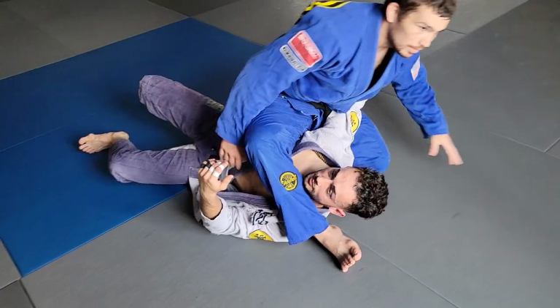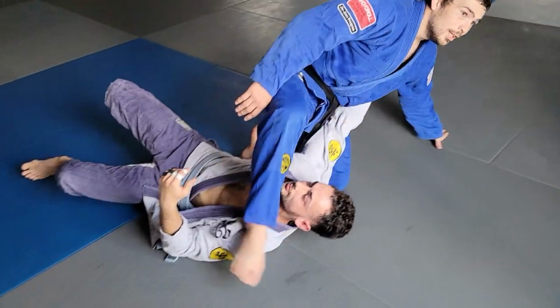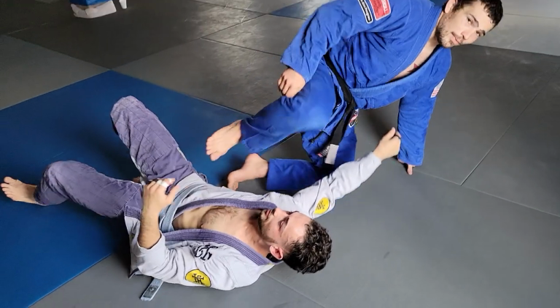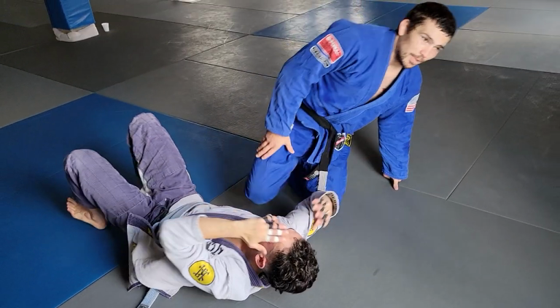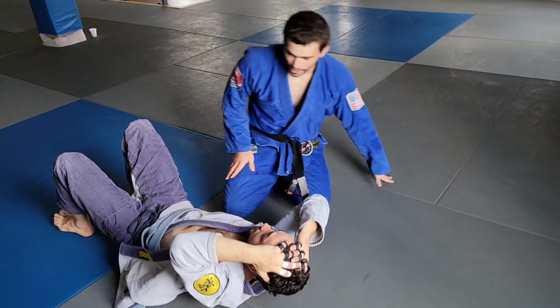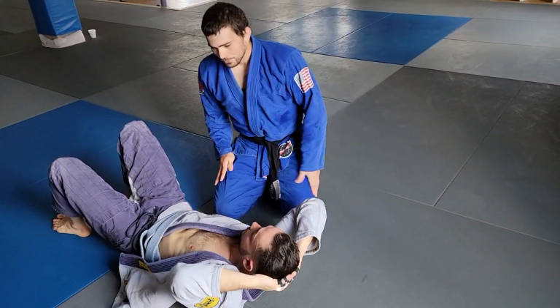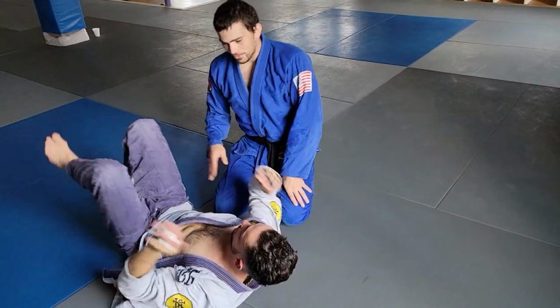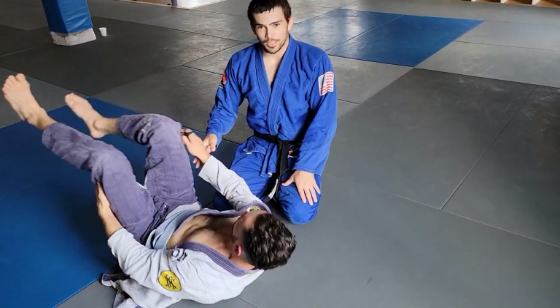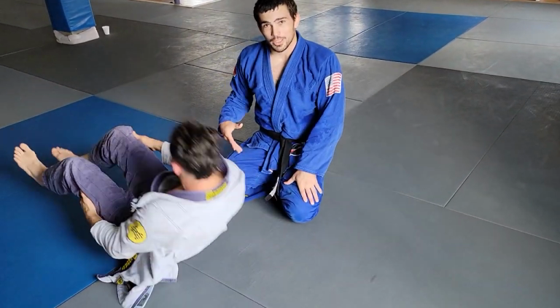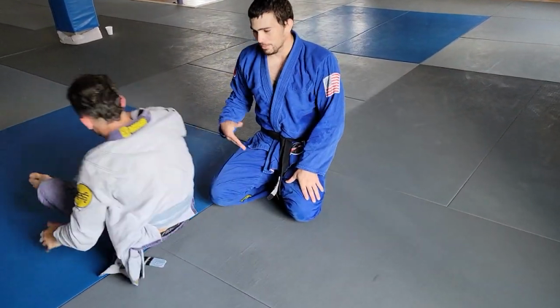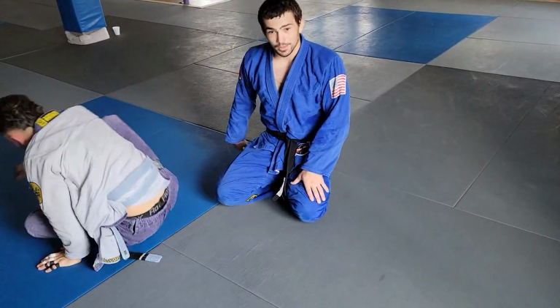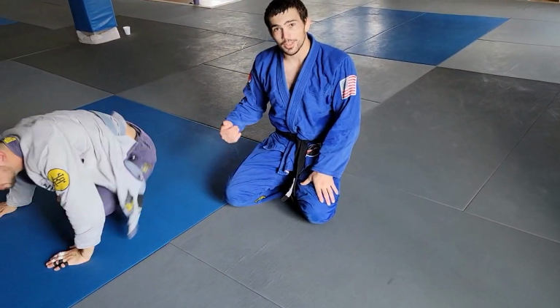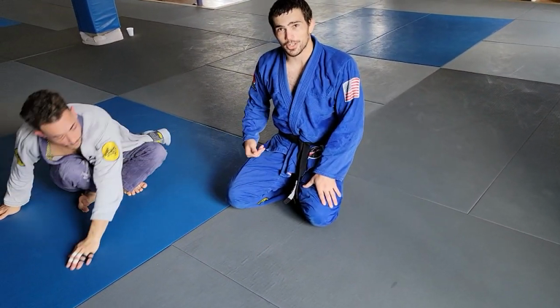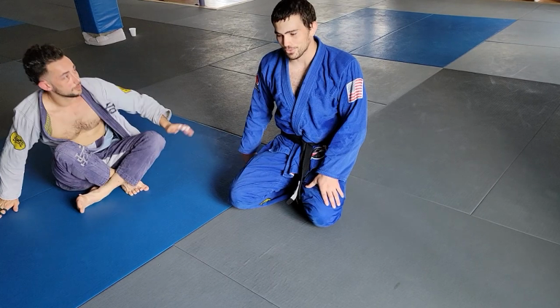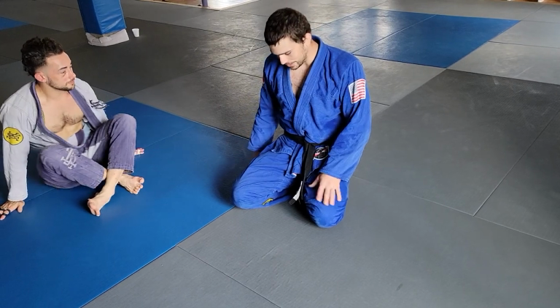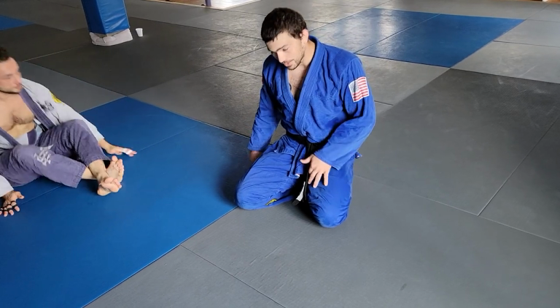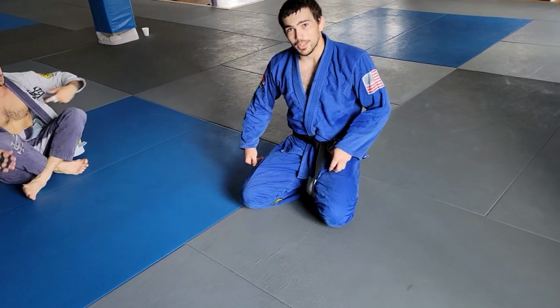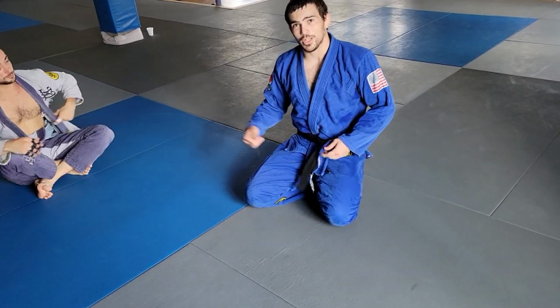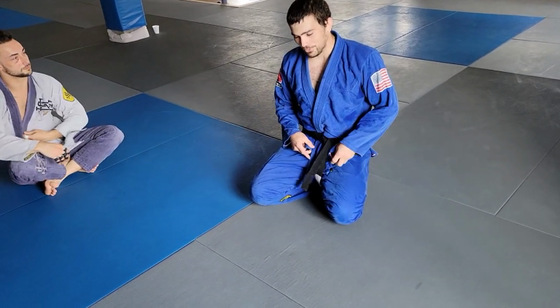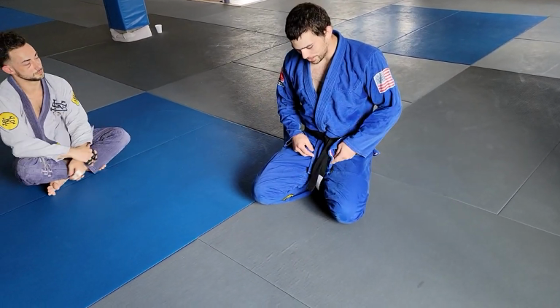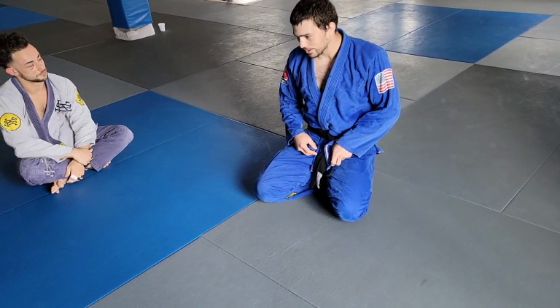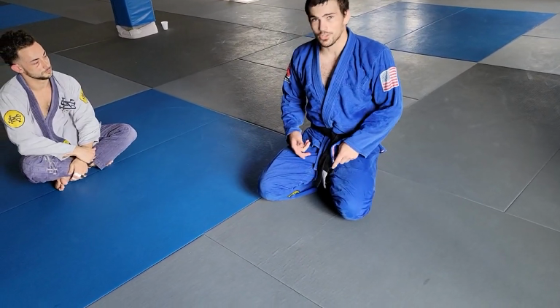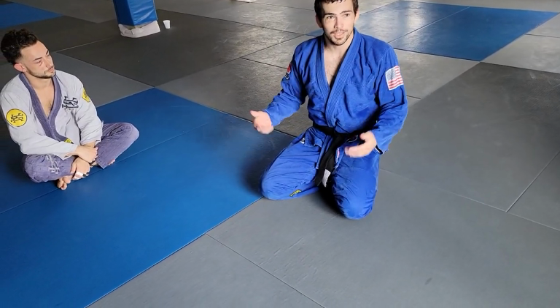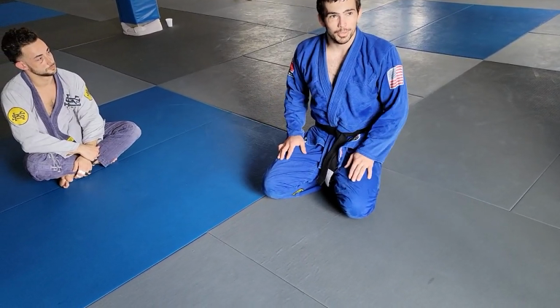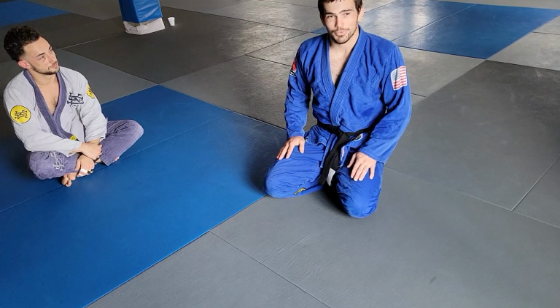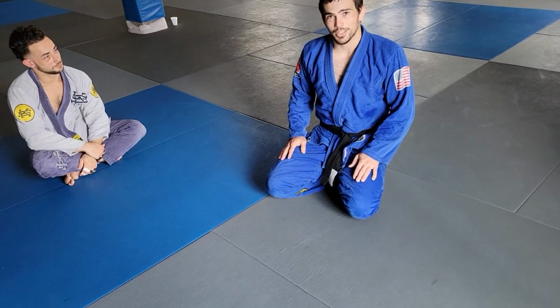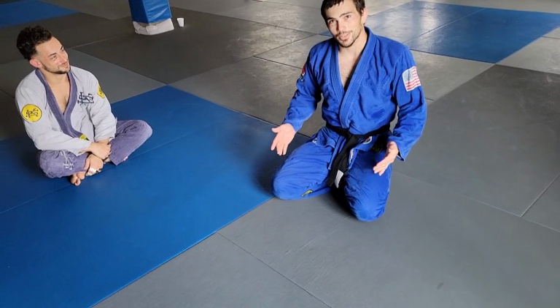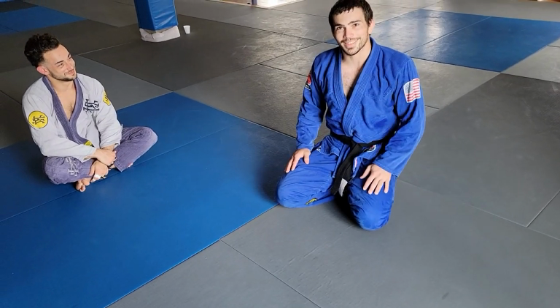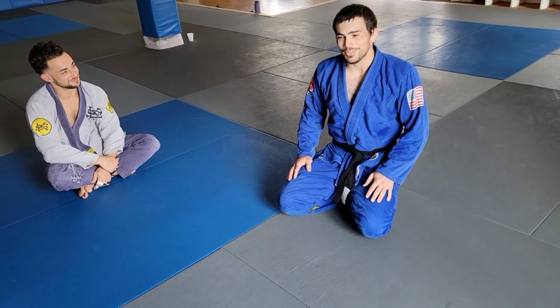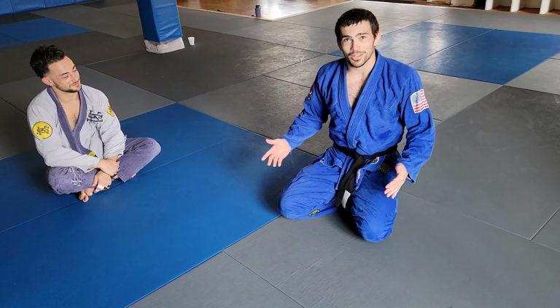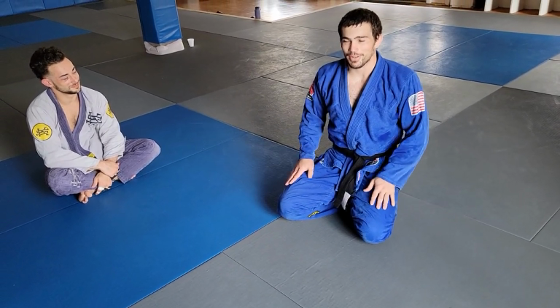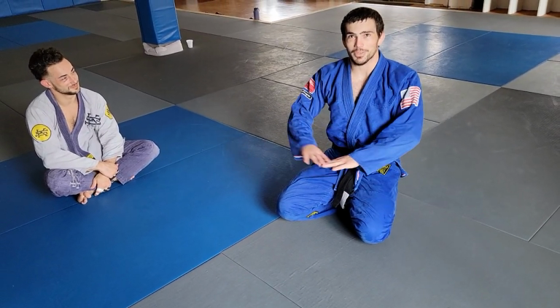So, one of my favorite submissions. I cover this in a lot more detail in my Daisy Fresh Side Control DVD, so if you guys want to check that out, feel free. Otherwise, I'll just keep posting stuff for free — if you just wait long enough, everything will be online.